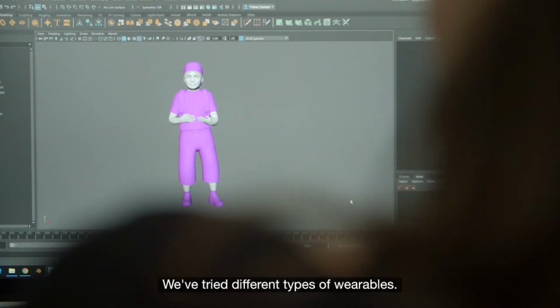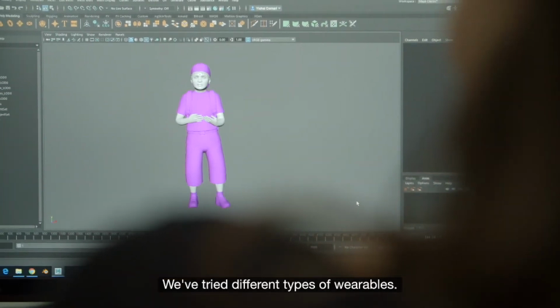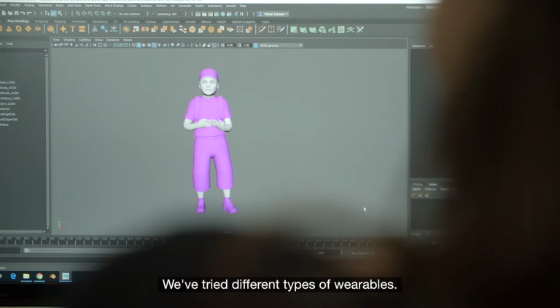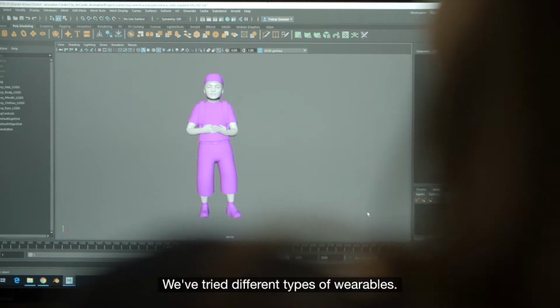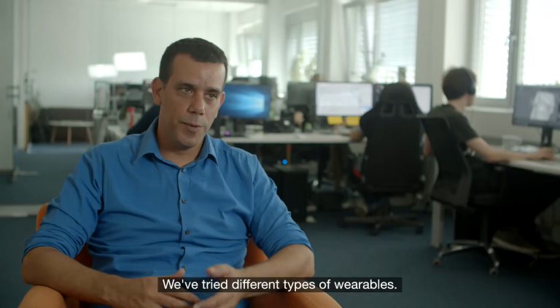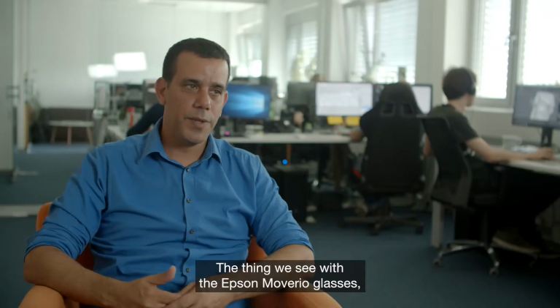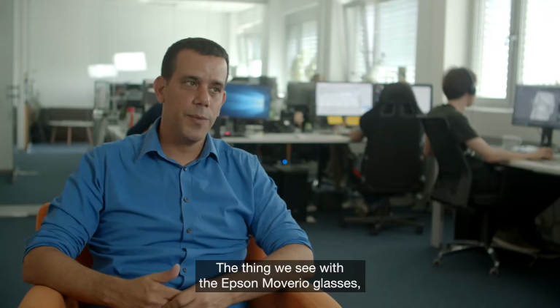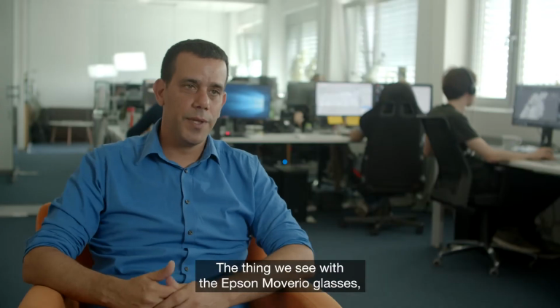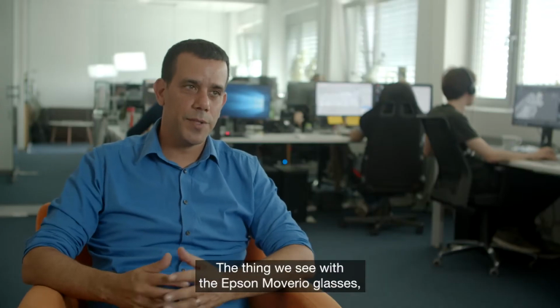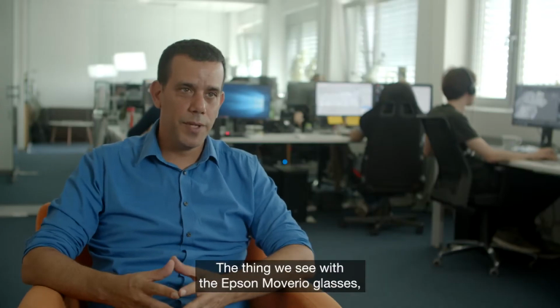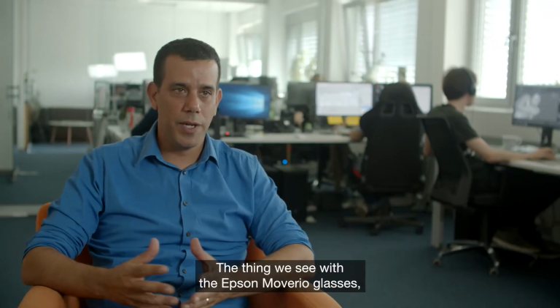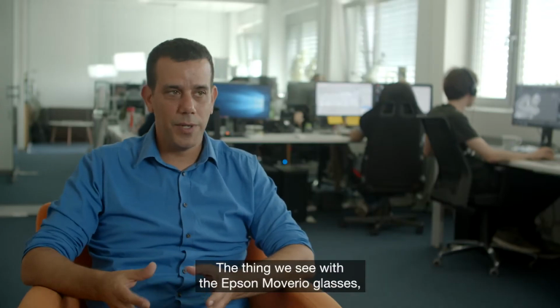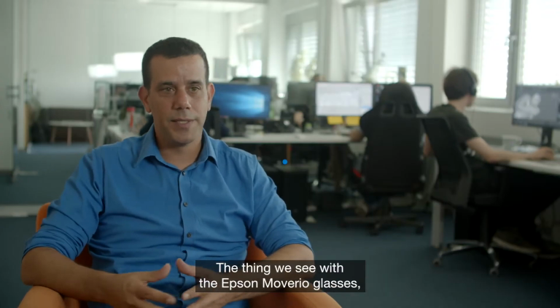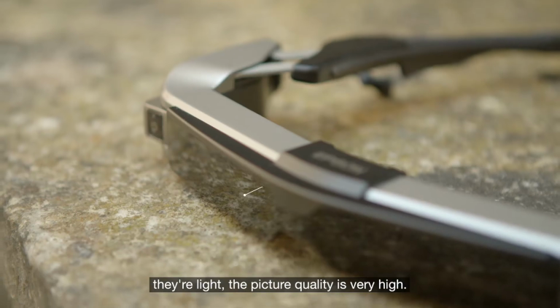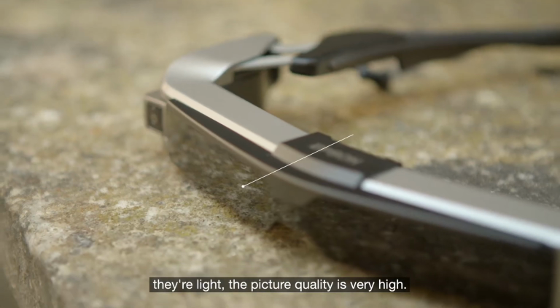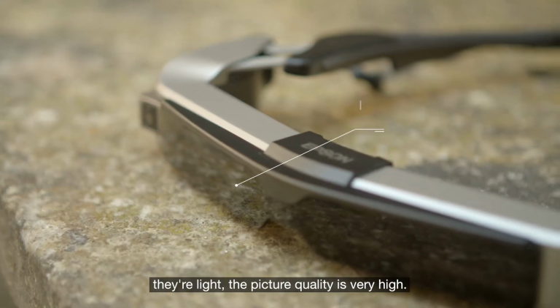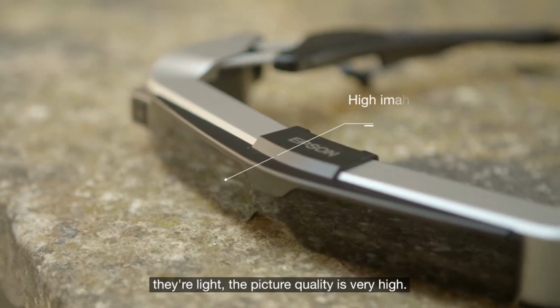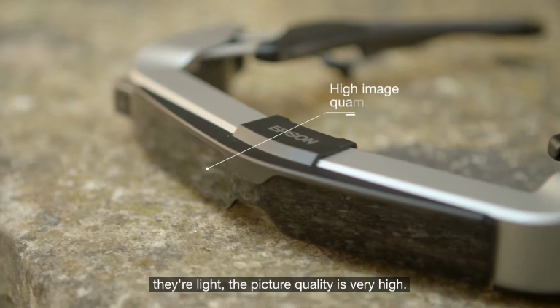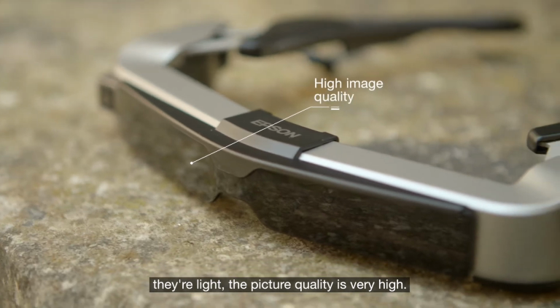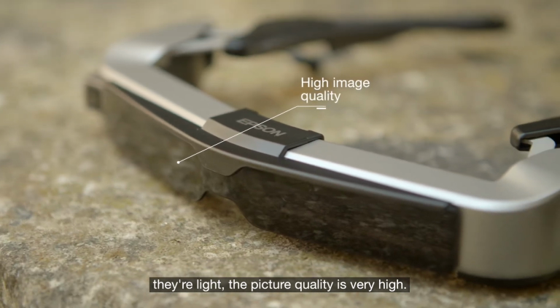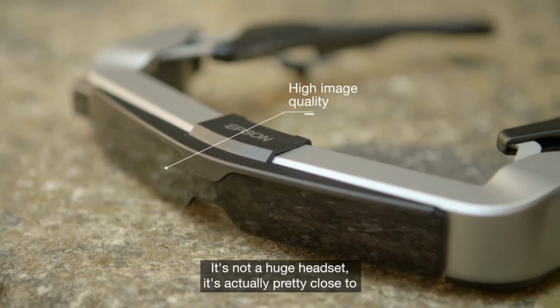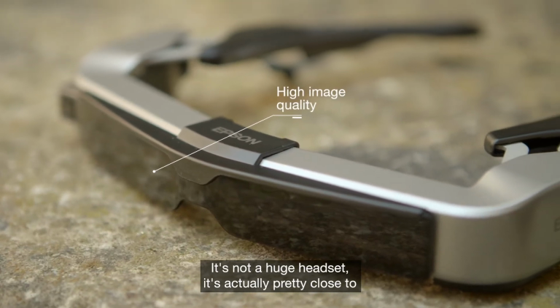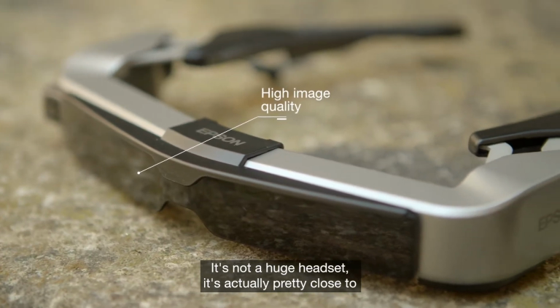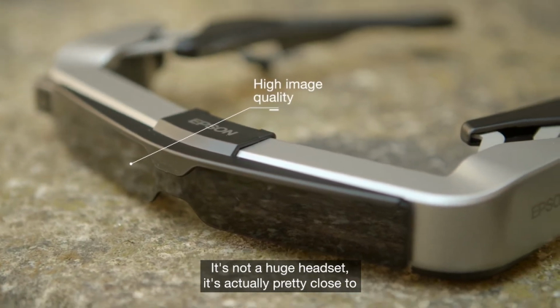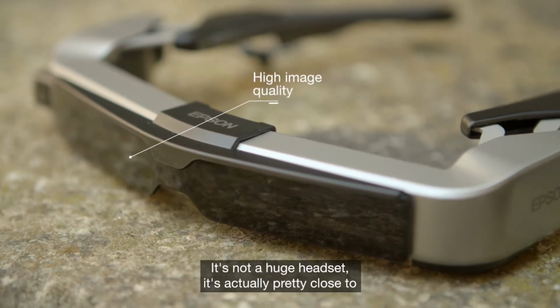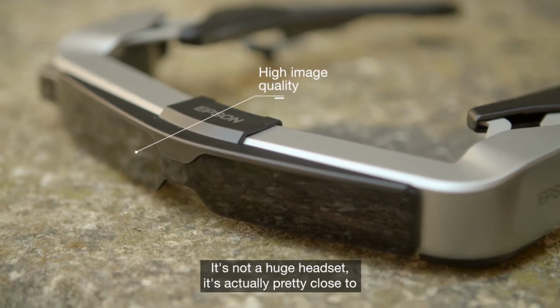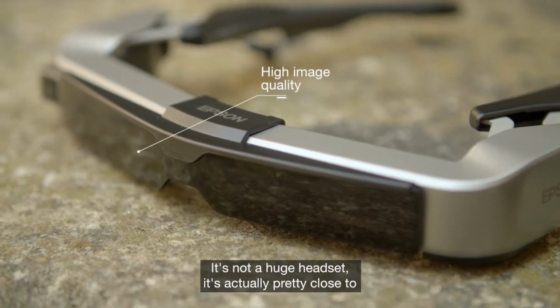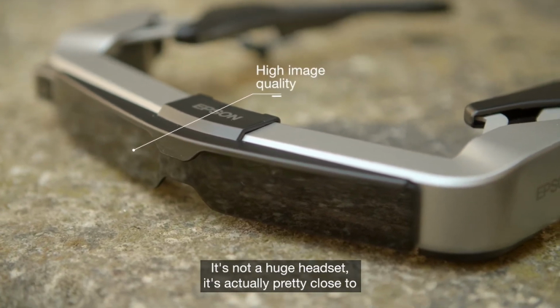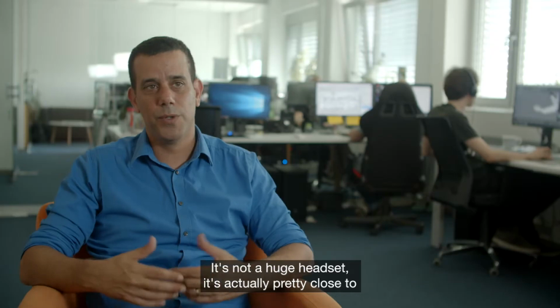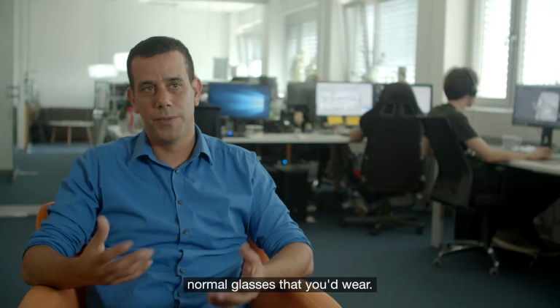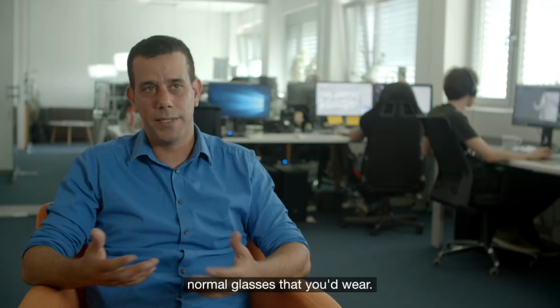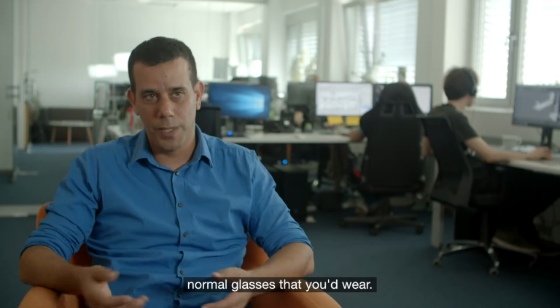We've tried different types of wearables. The thing we see with the Epson Moverio glasses — they're light, the picture quality is very high, it's not a huge headset. It's actually pretty close to a normal pair of glasses that you wear.